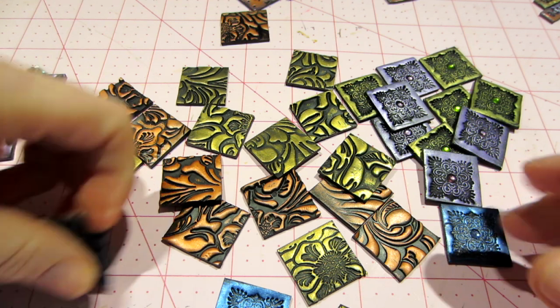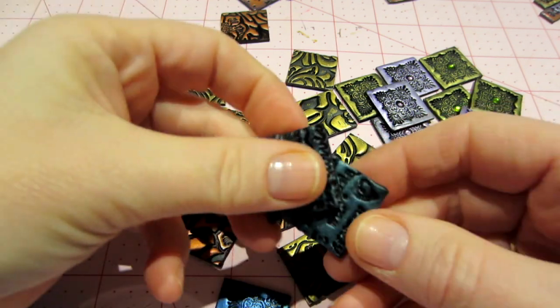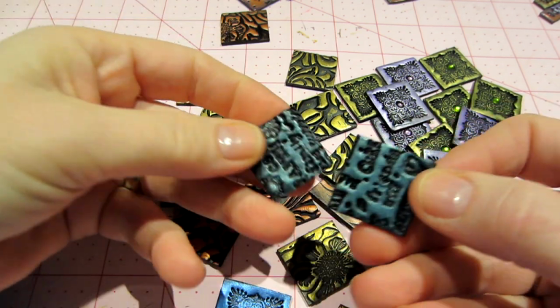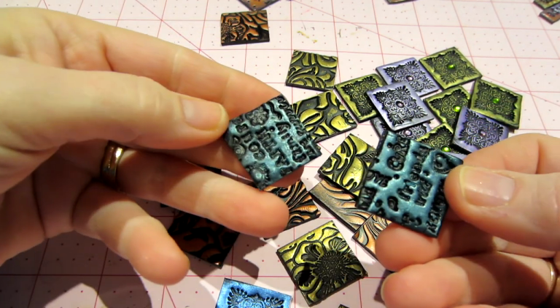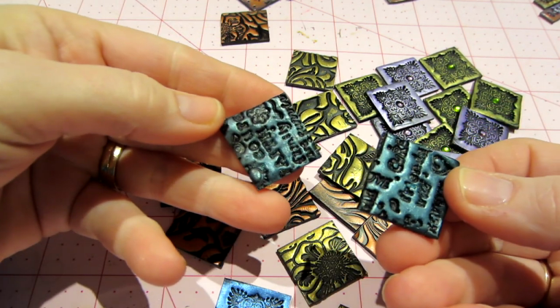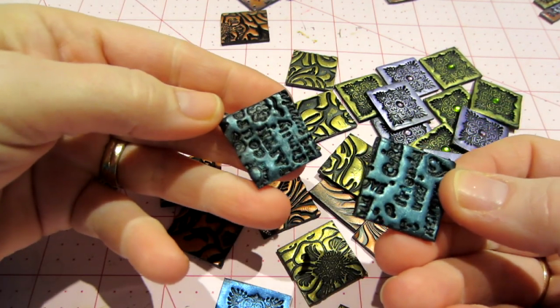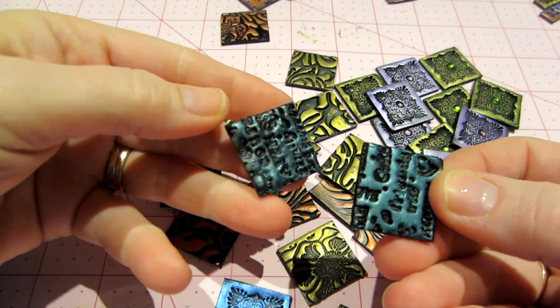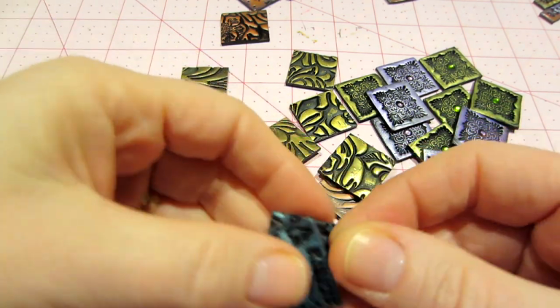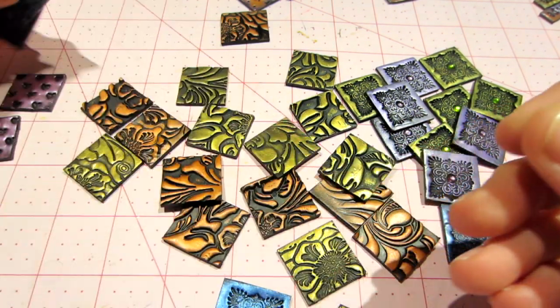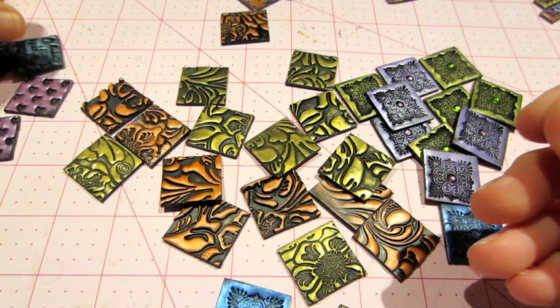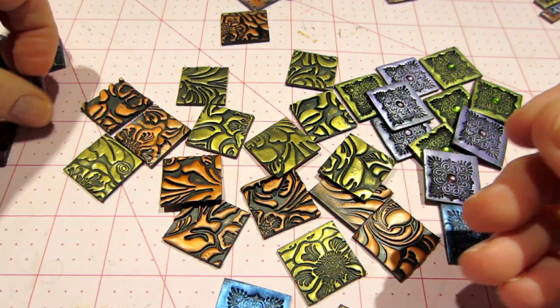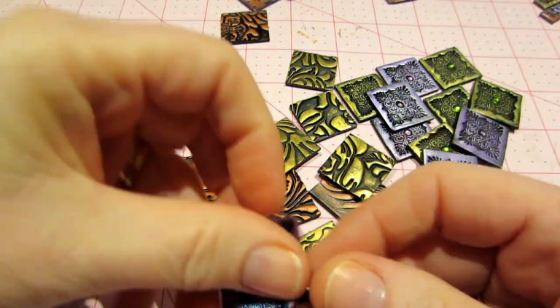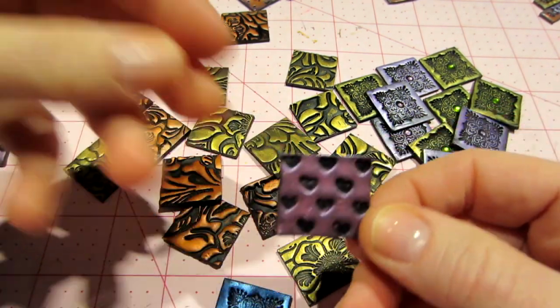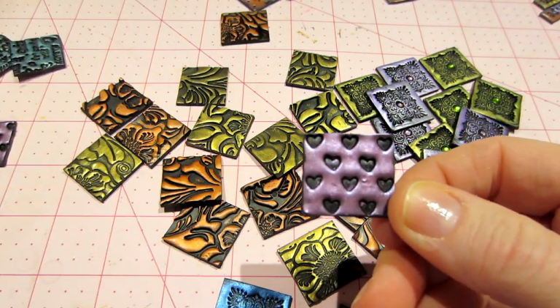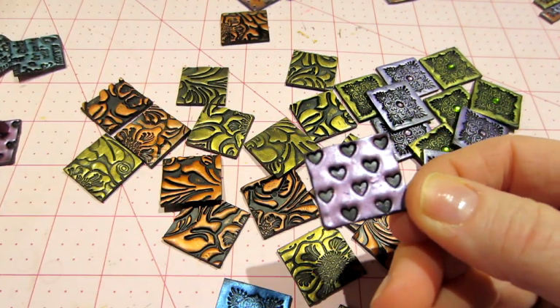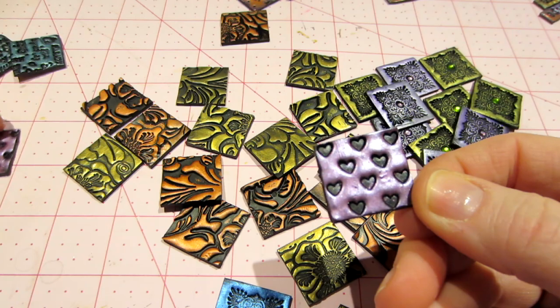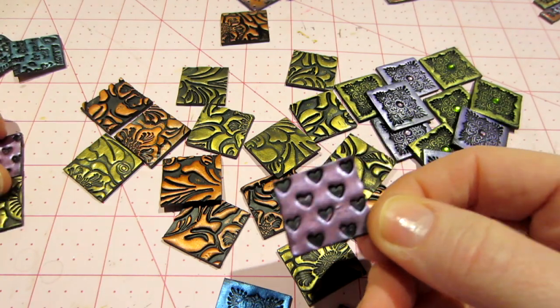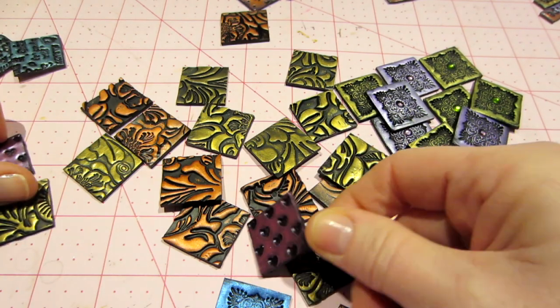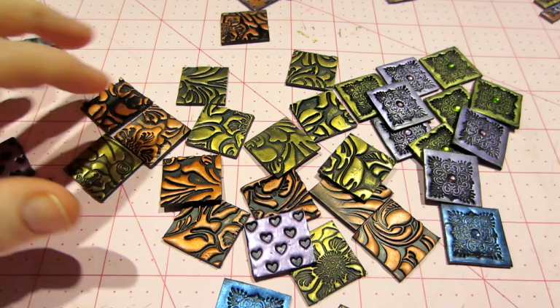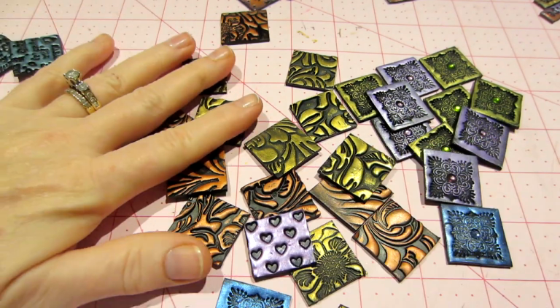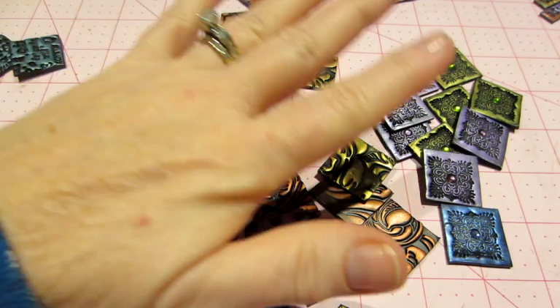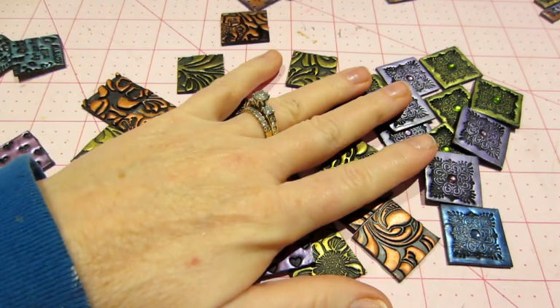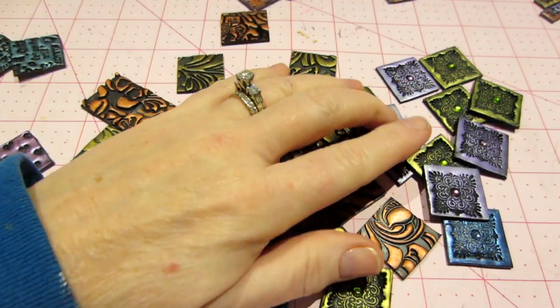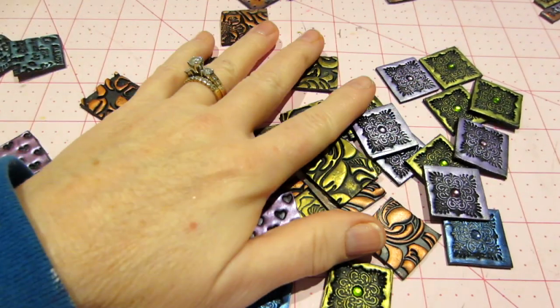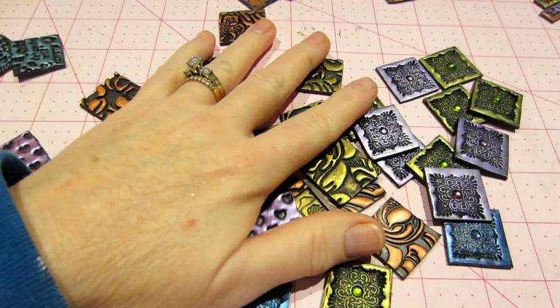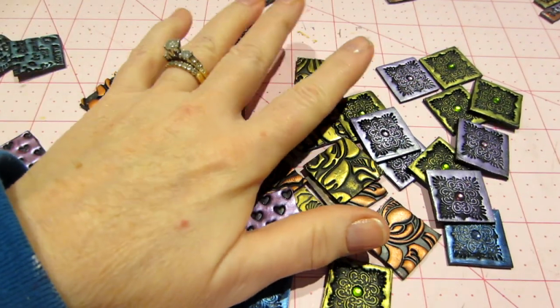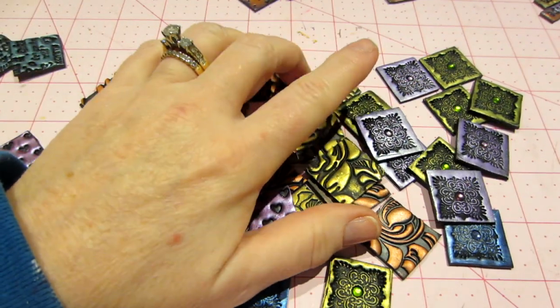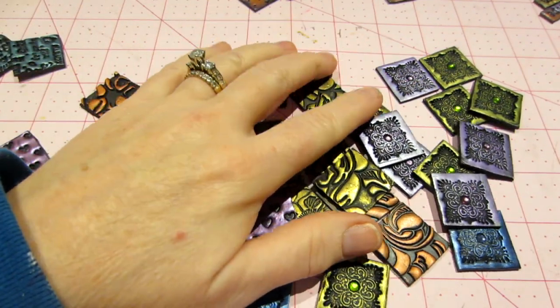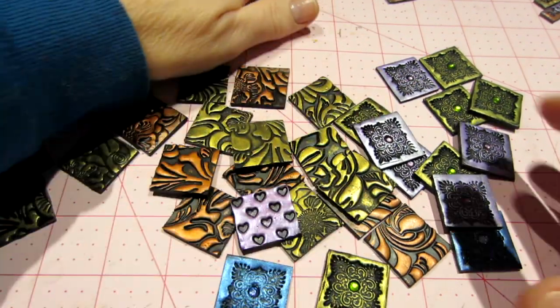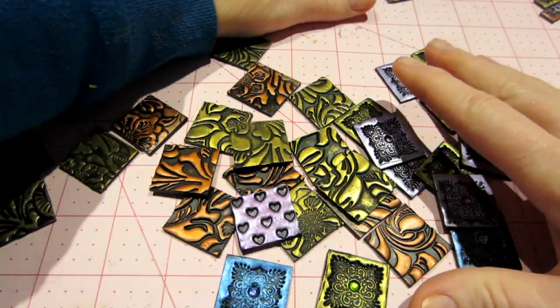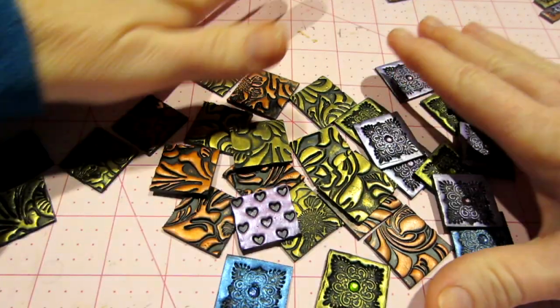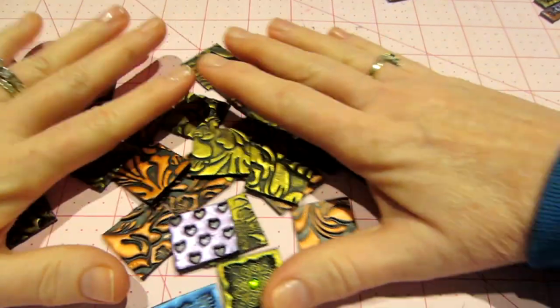I did a couple of word stamps, some hearts, and I ended up covering a composition book.